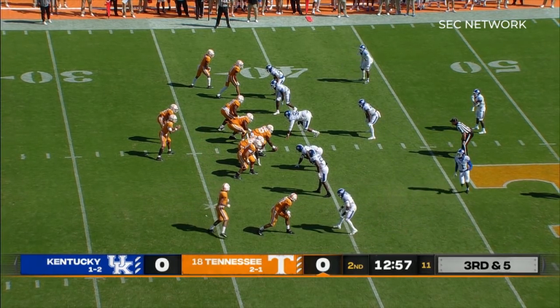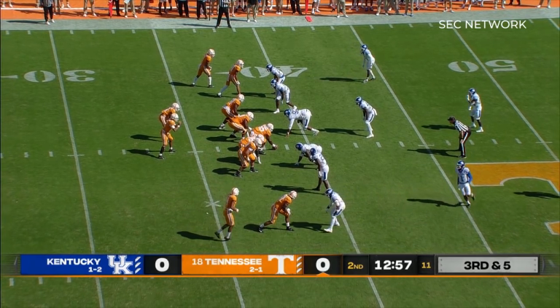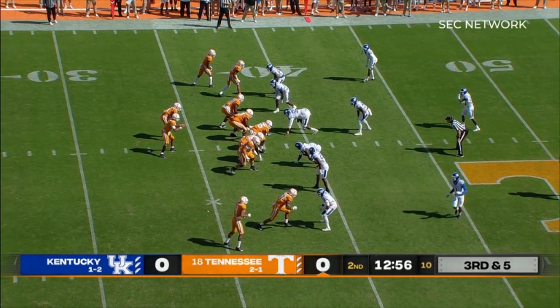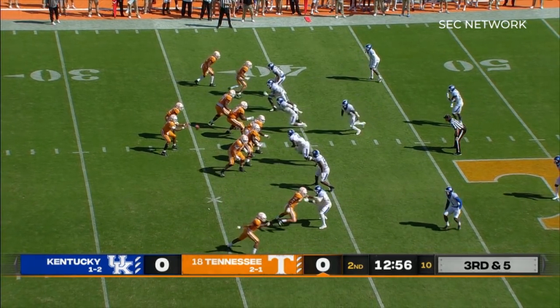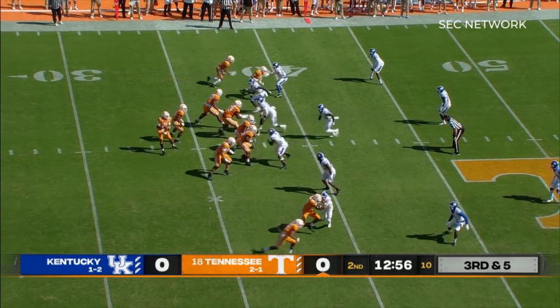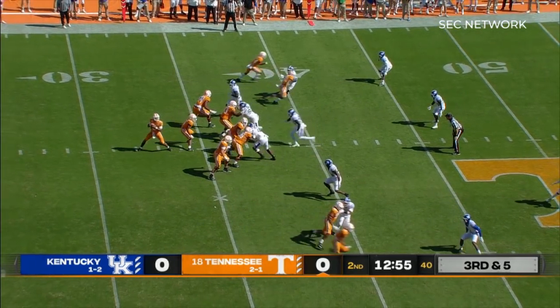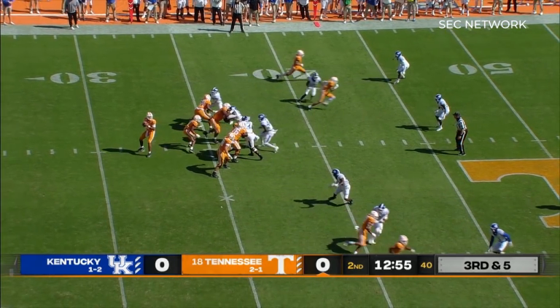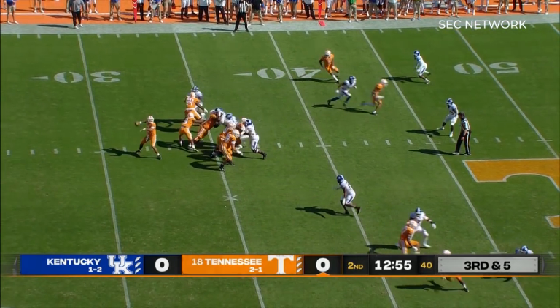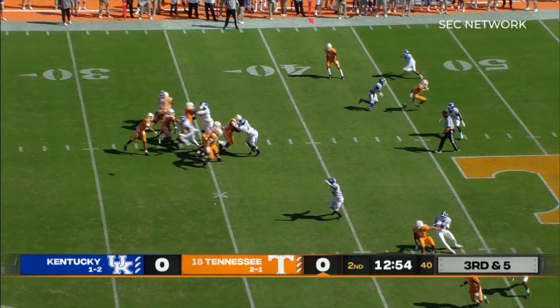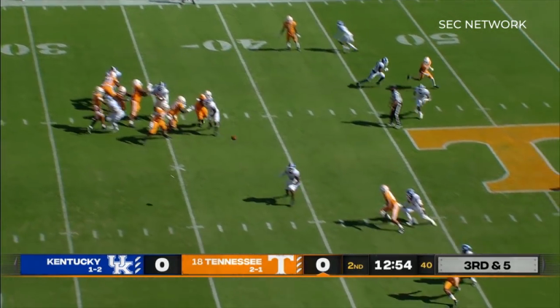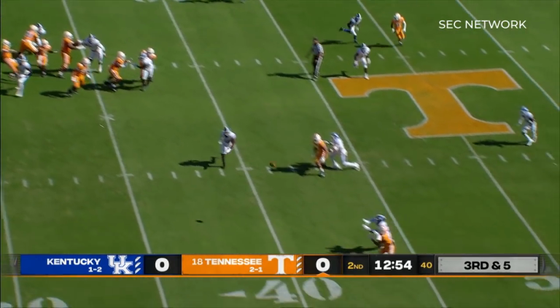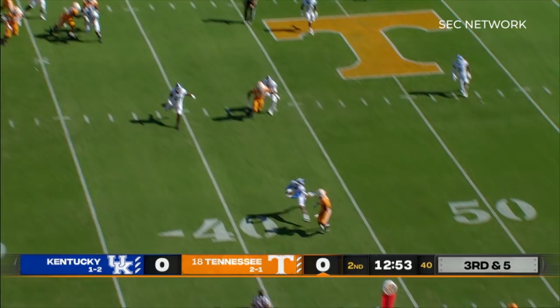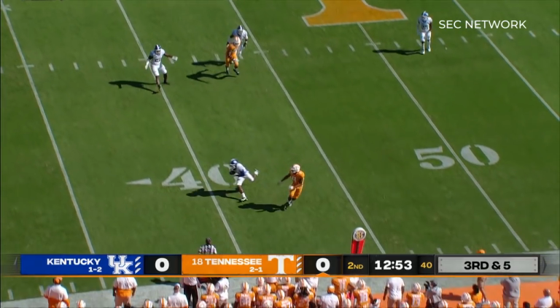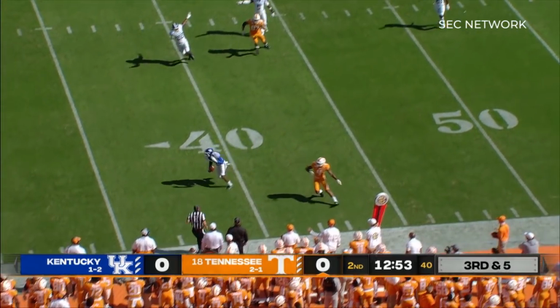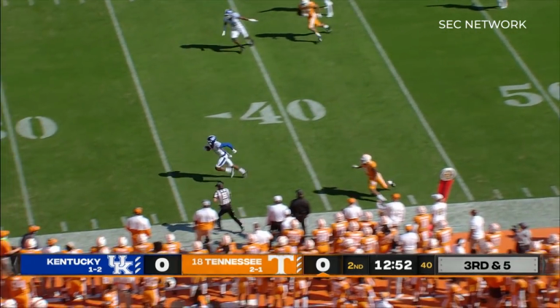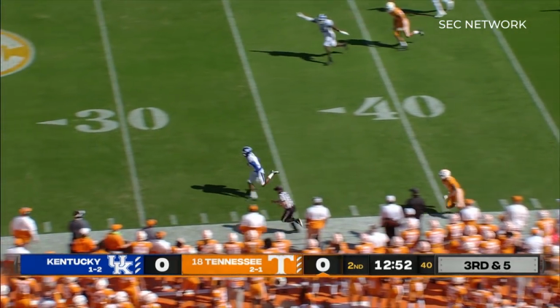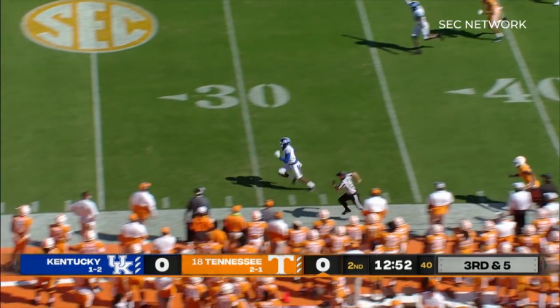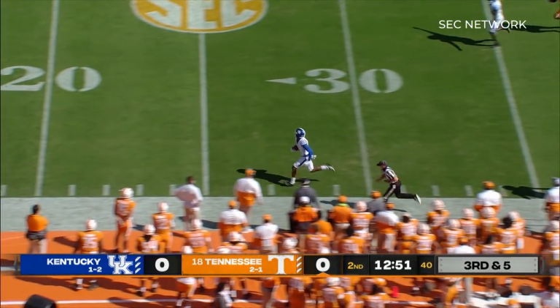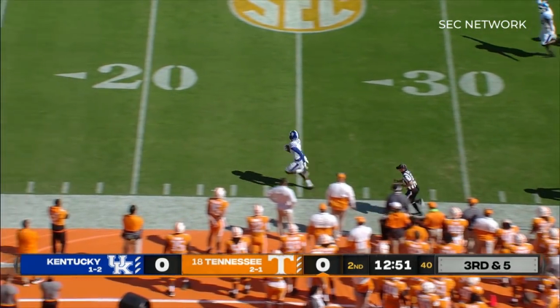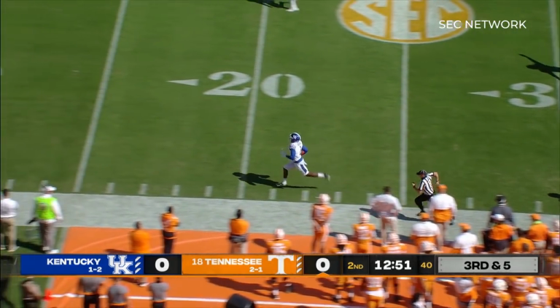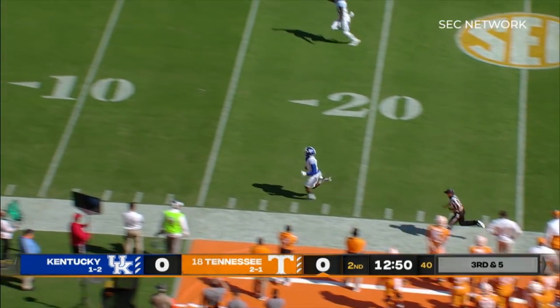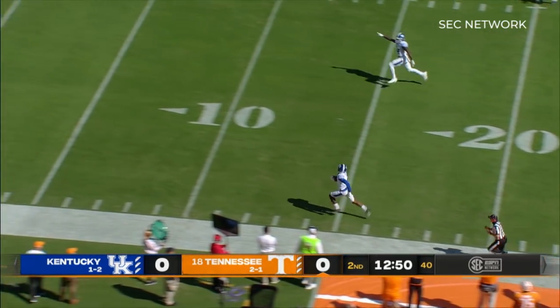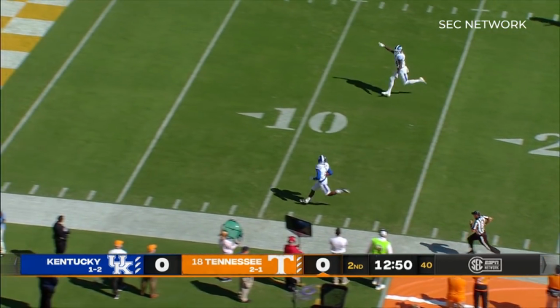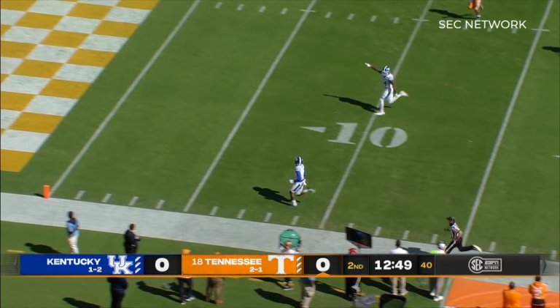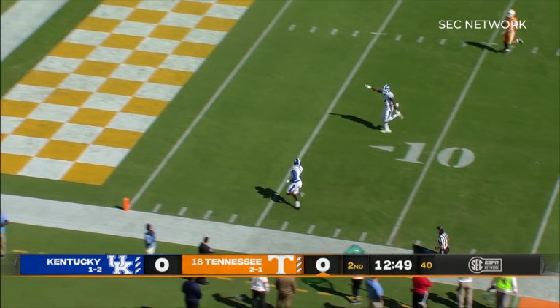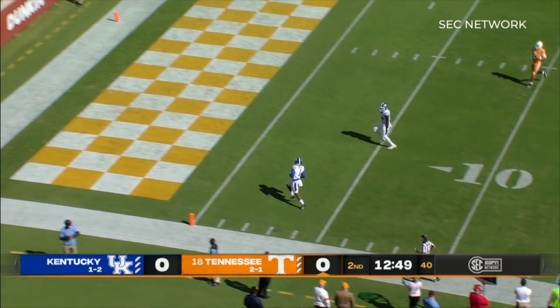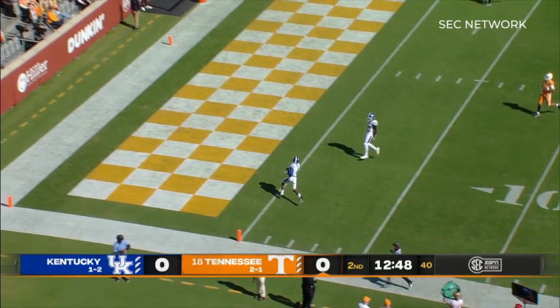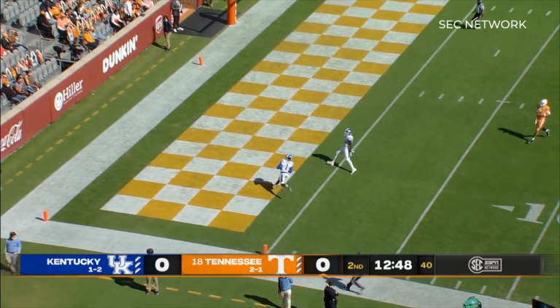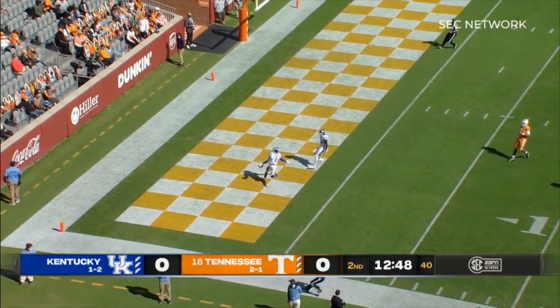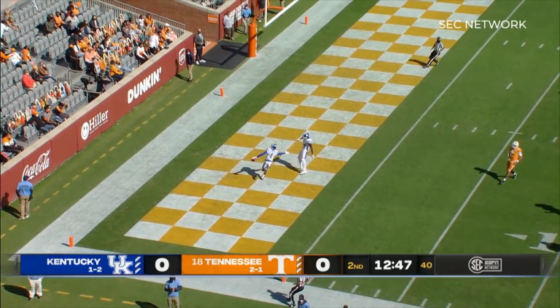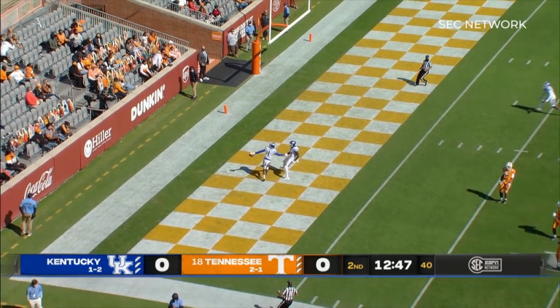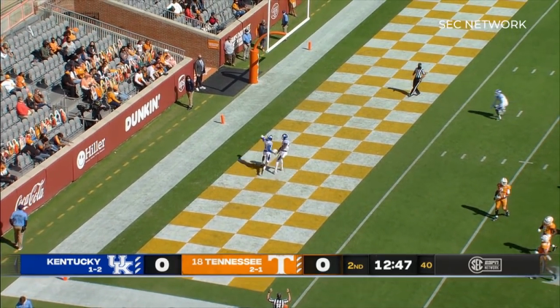Receiver coming in motion to the right, so two wide outs each way. He looks right, he throws — it's intercepted, and this could be a pick six! Joseph to the five — touchdown, Kentucky!